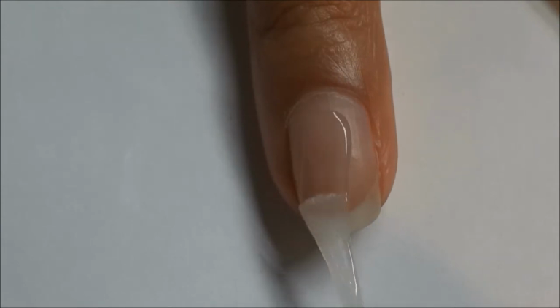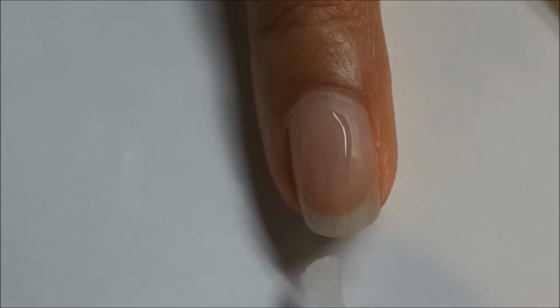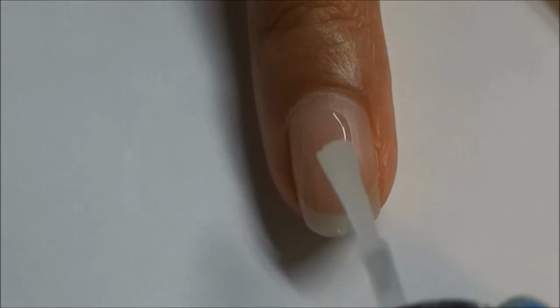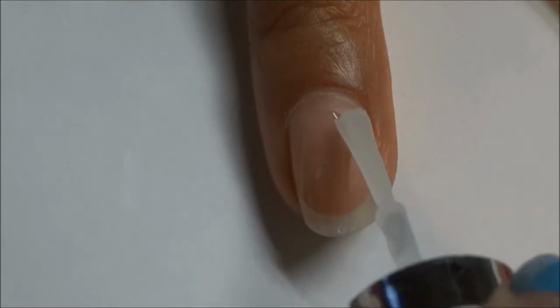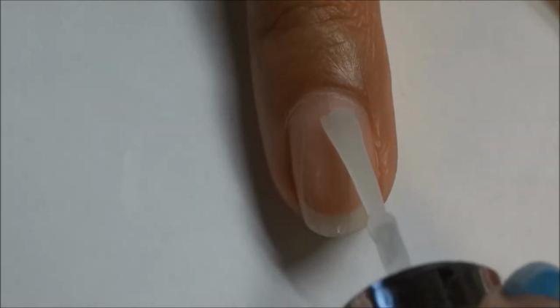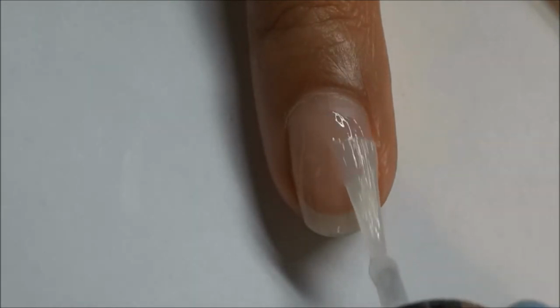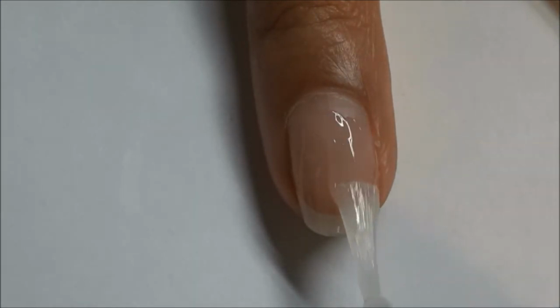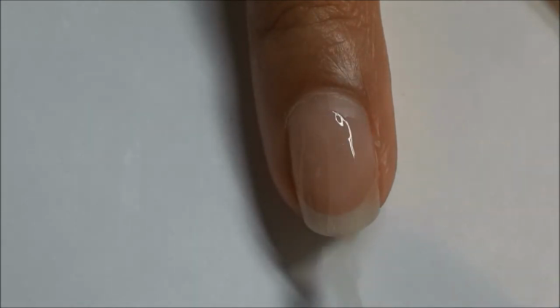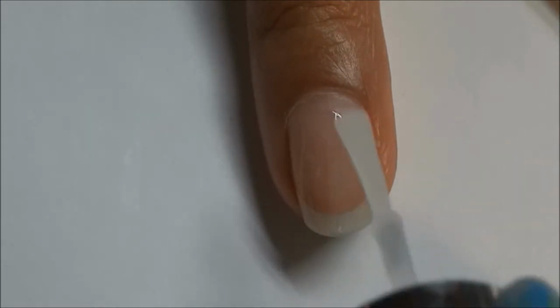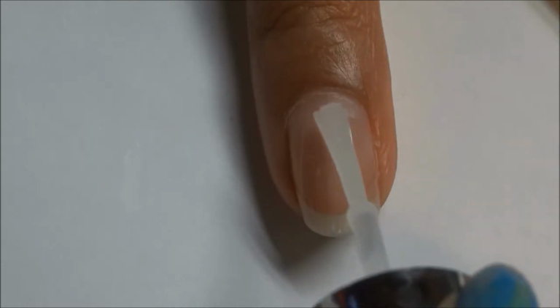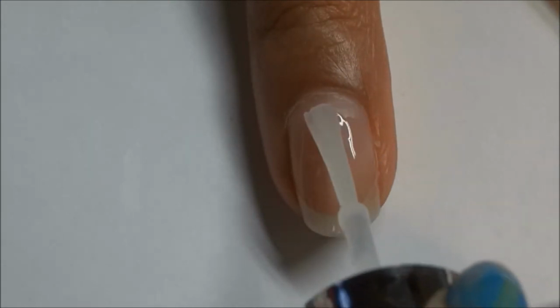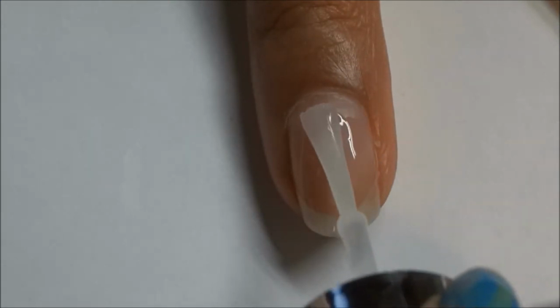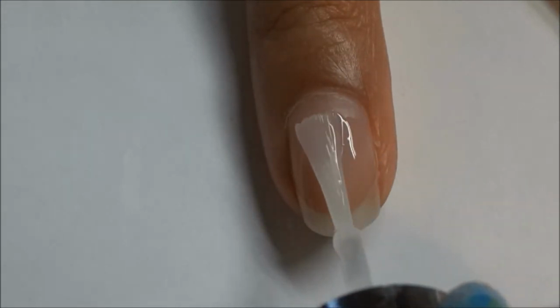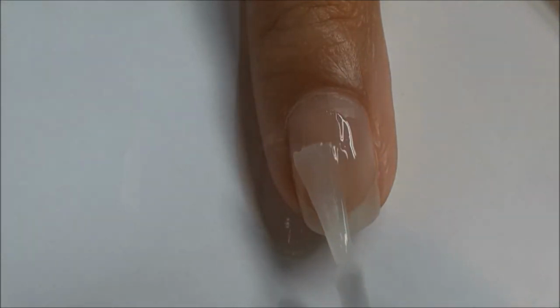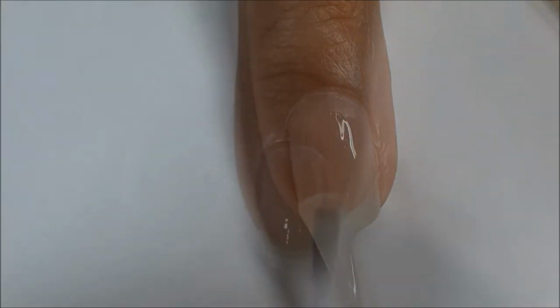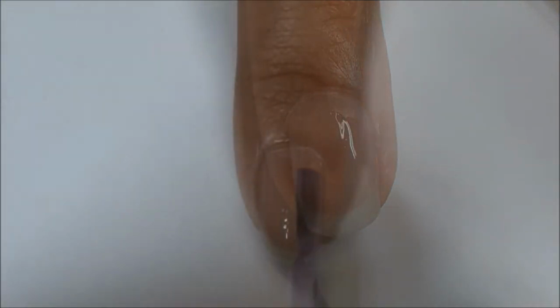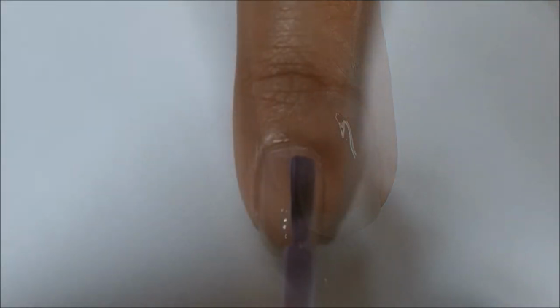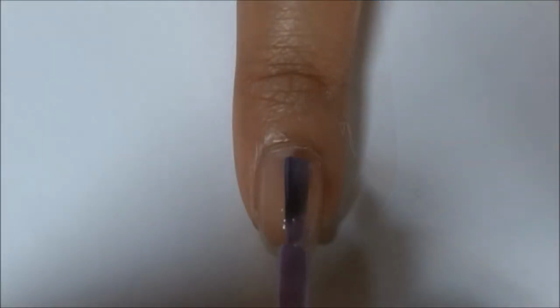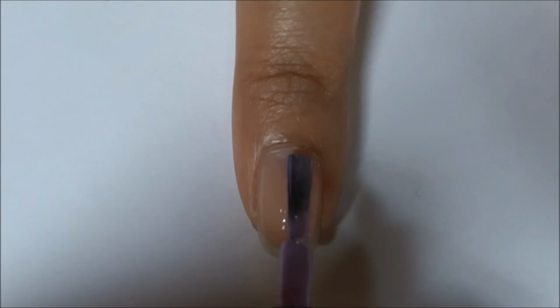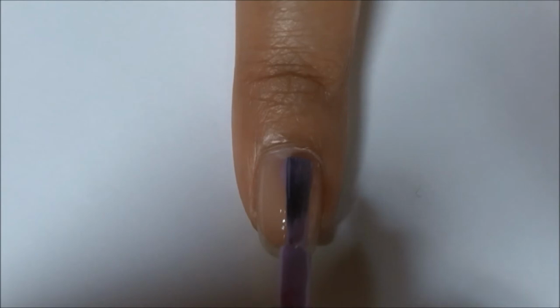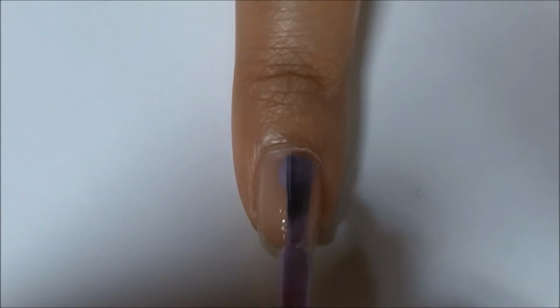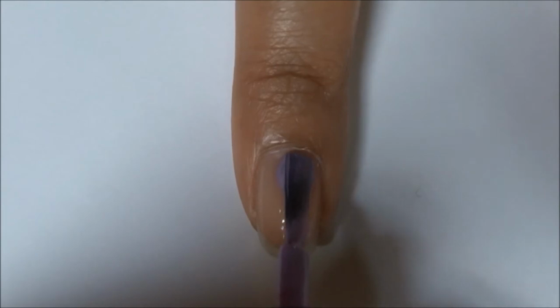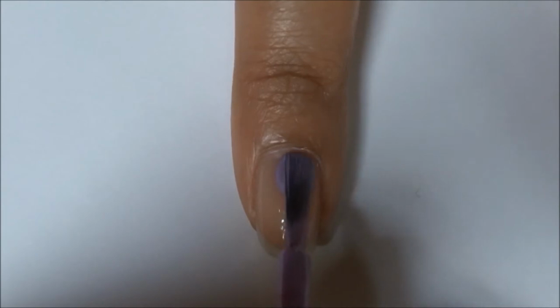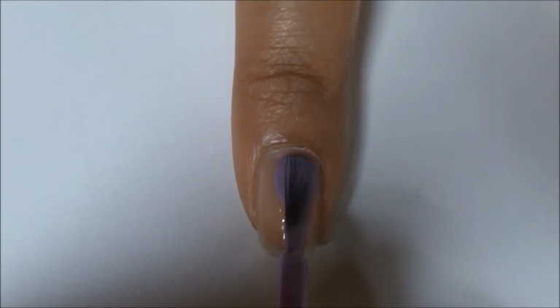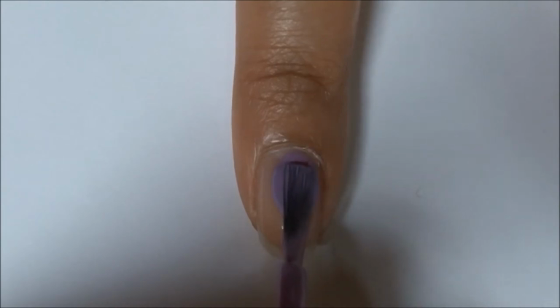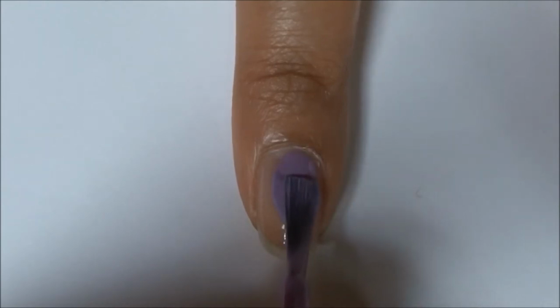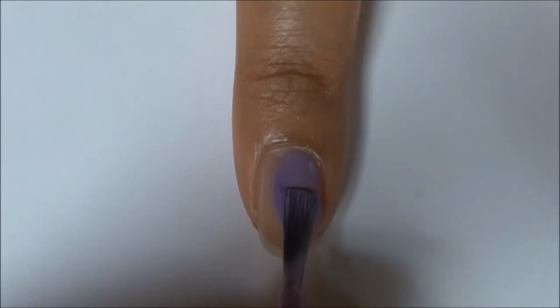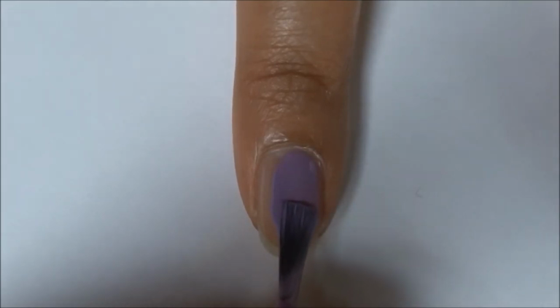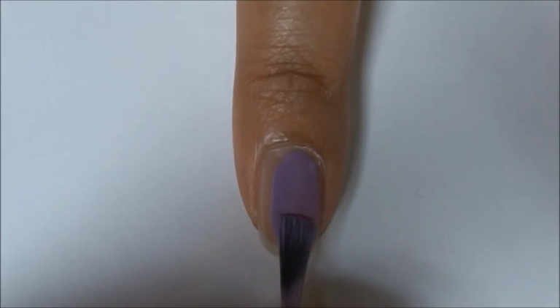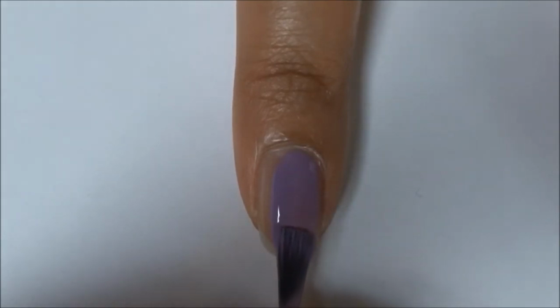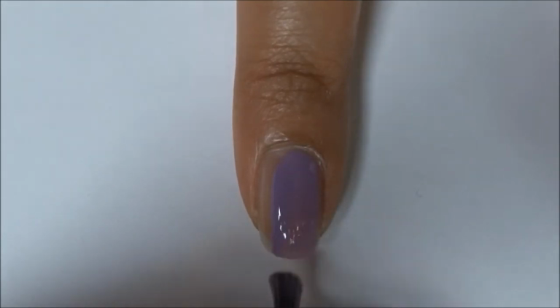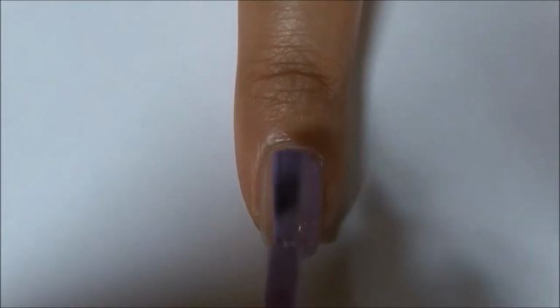Start off with a base coat to protect the nail. Then paint all your nails with two coats of a purple polish.